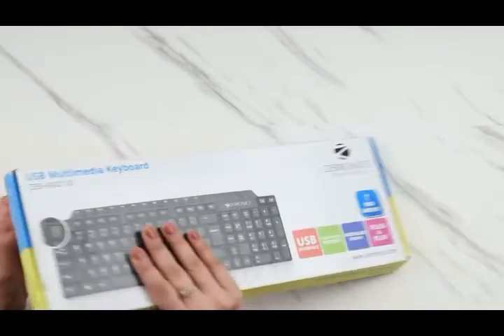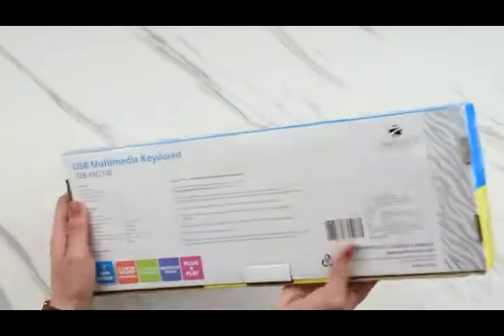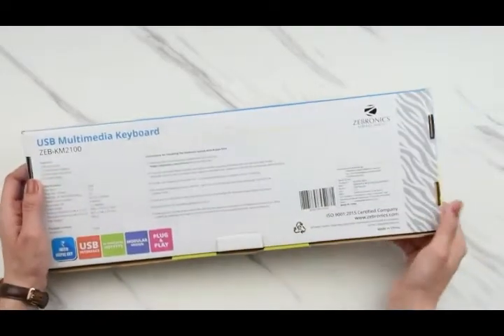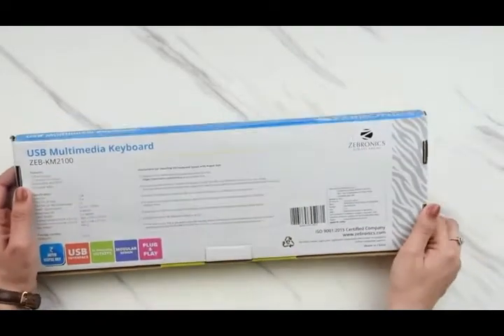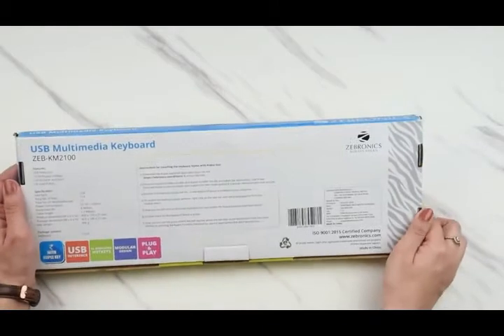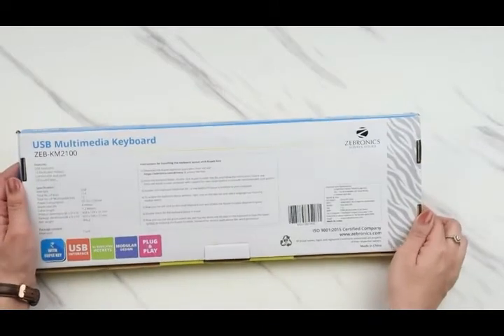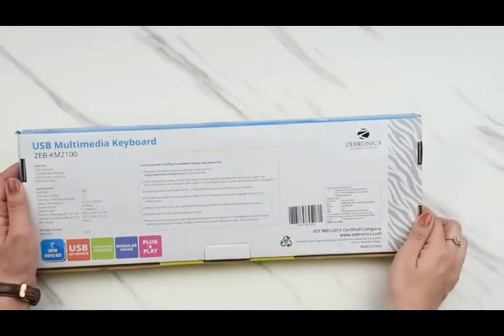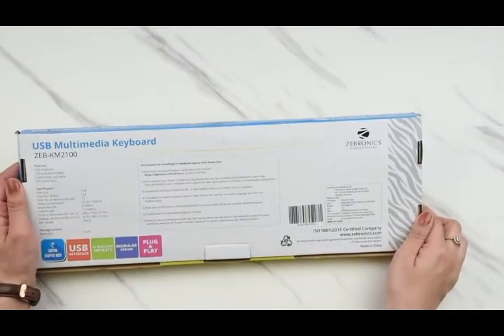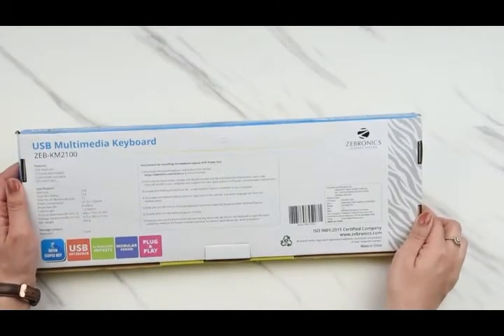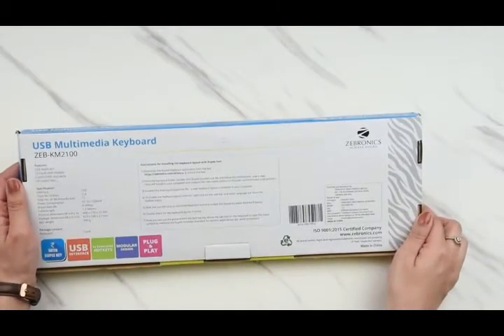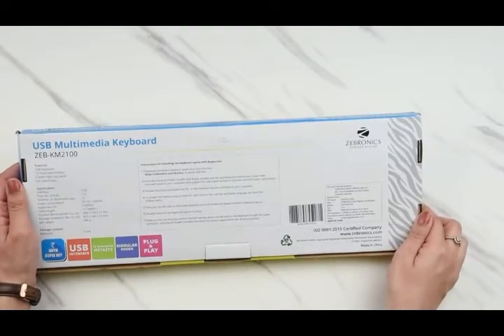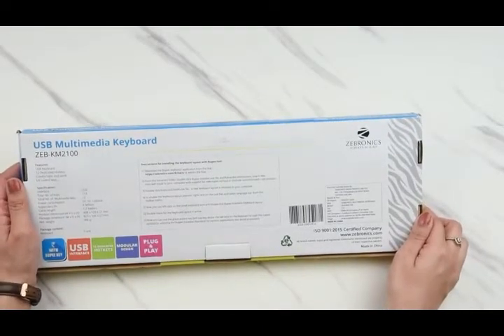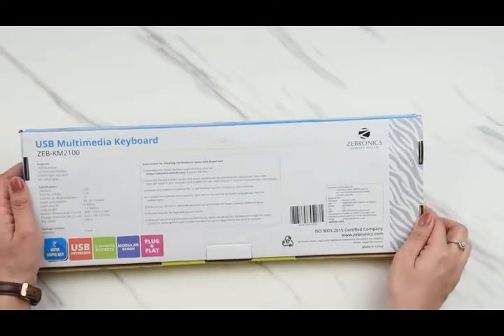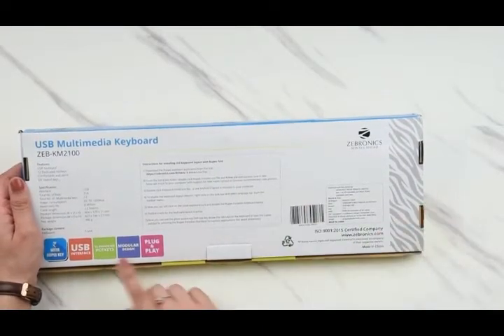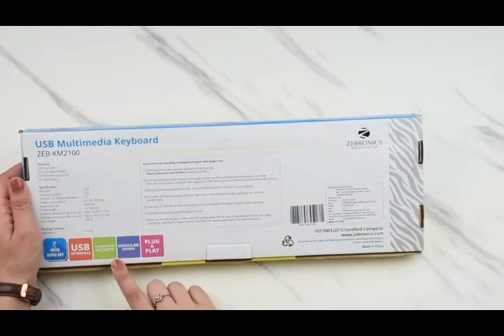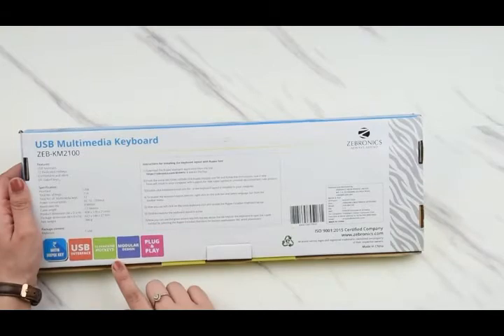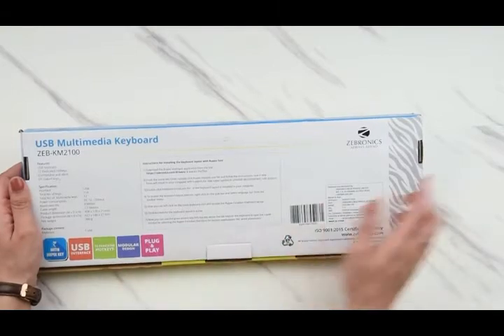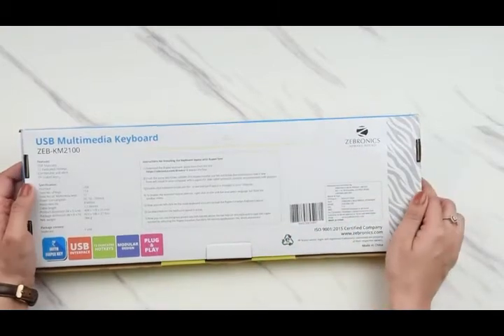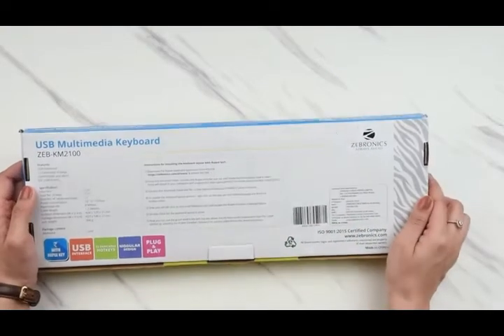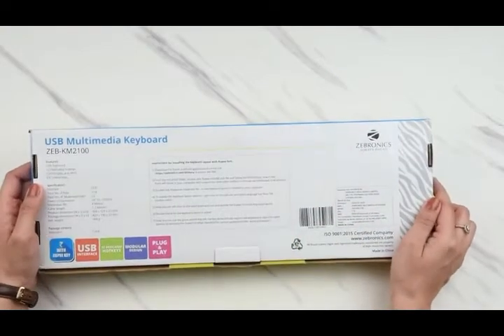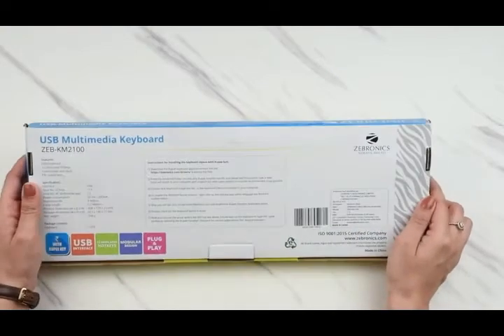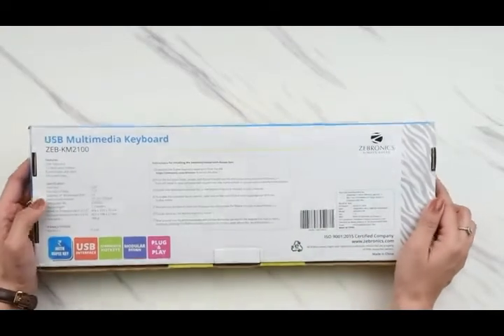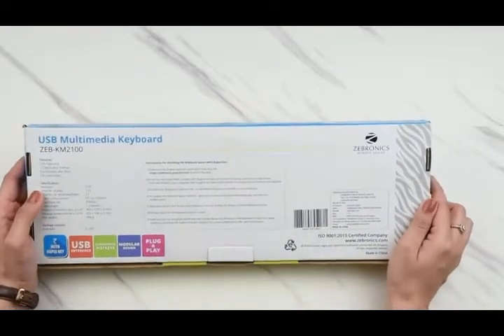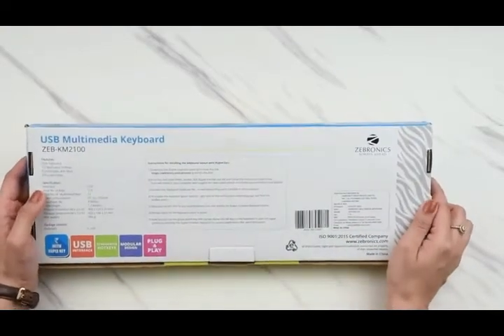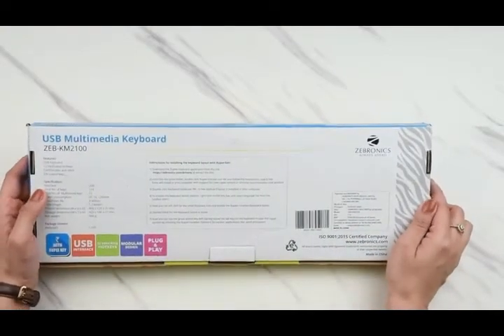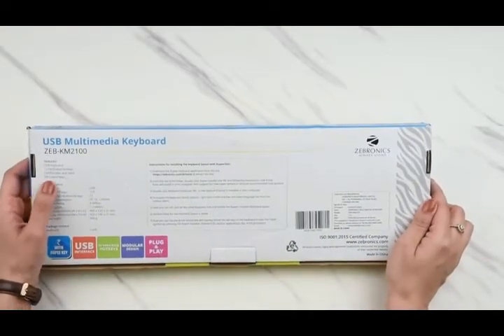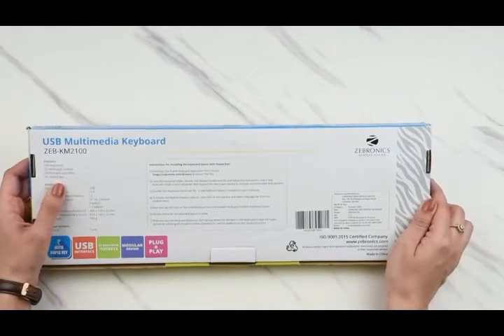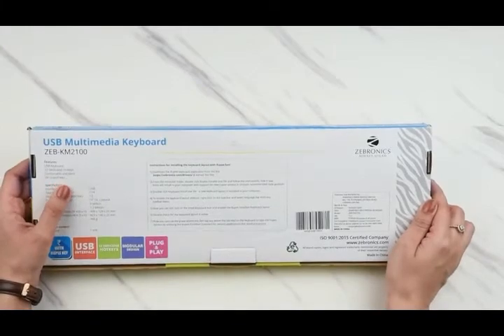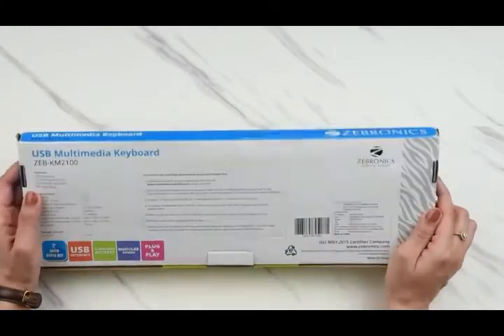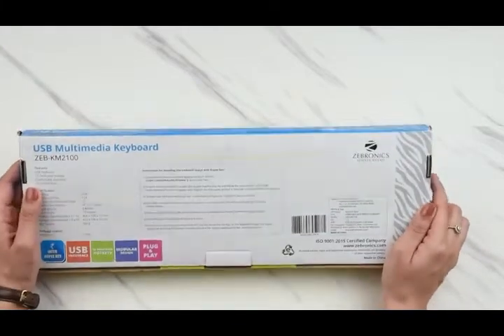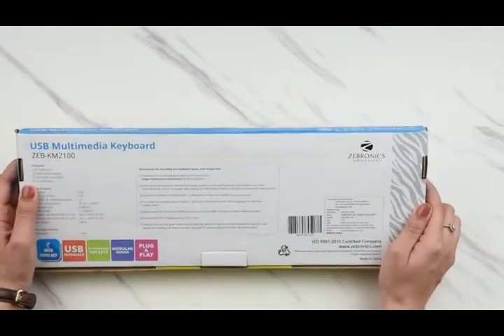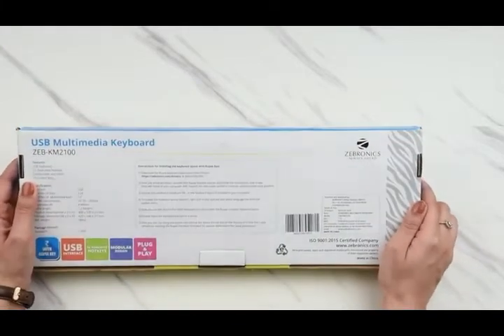All the key features of this keyboard are mentioned right here. It comes with a rupee key, a USB interface, 12 dedicated hotkeys, modular design, and a plug and play system, which I think is great. It also comes with UV-coated keys which are comfortable and silent to use.